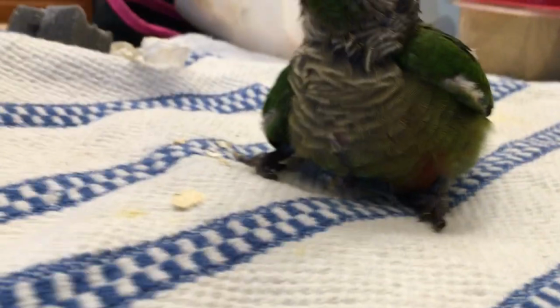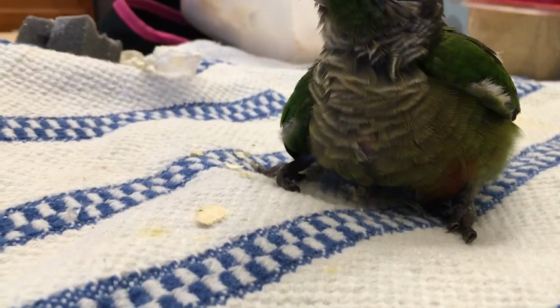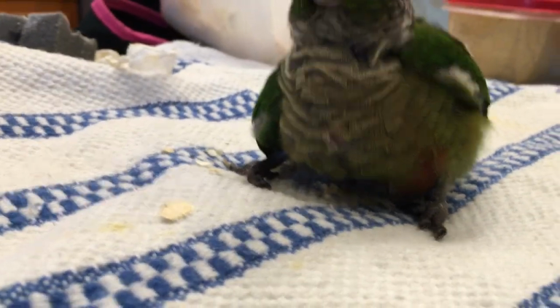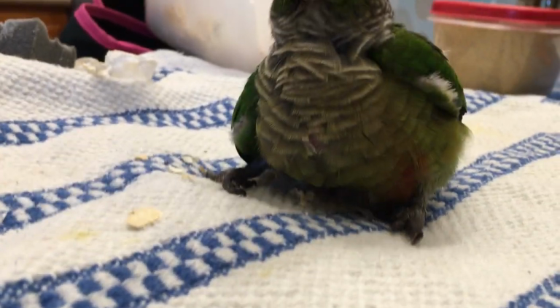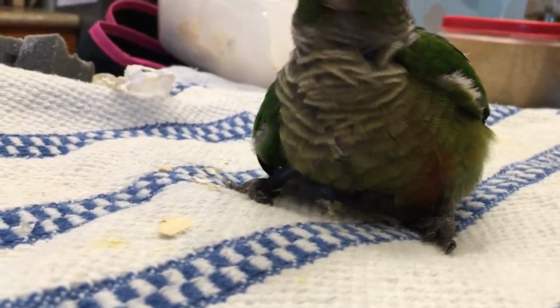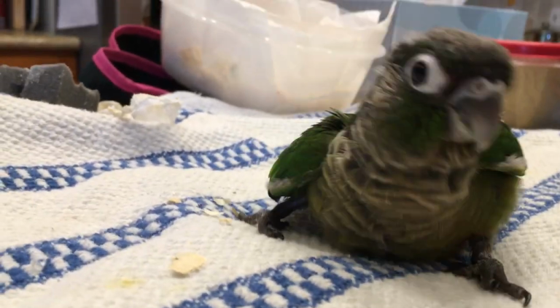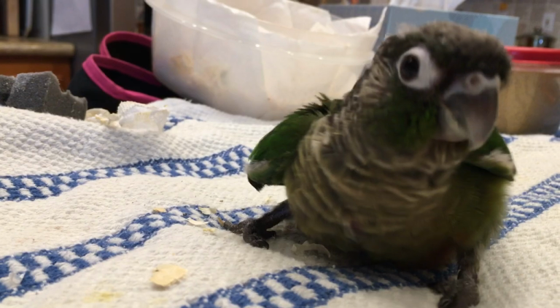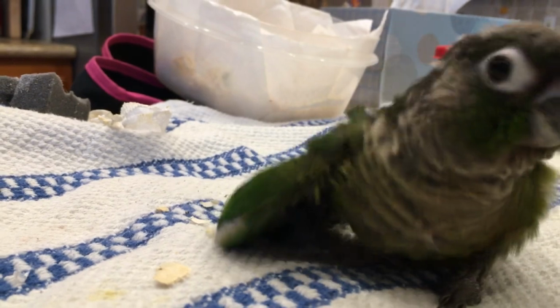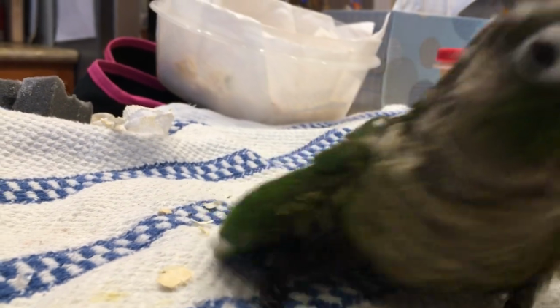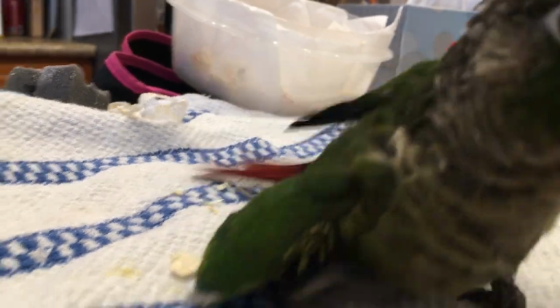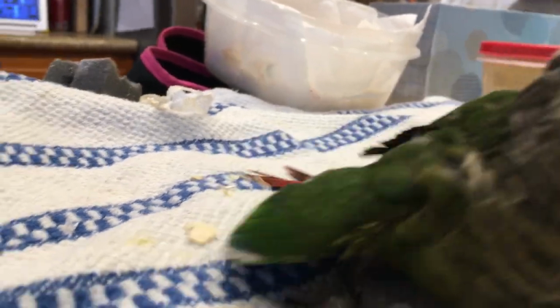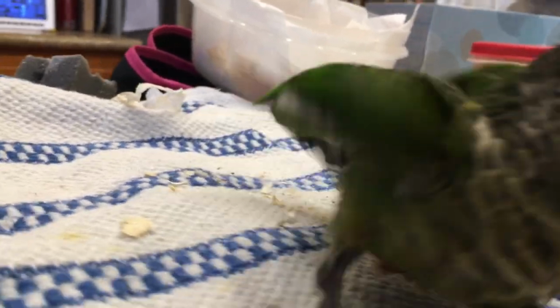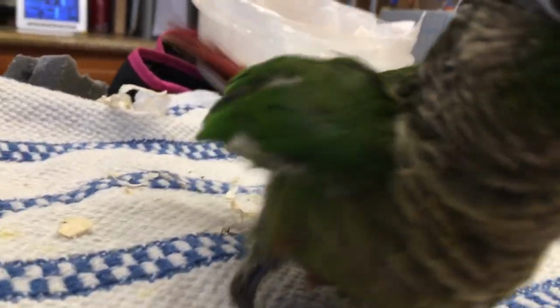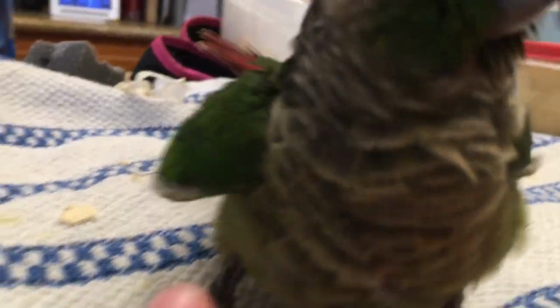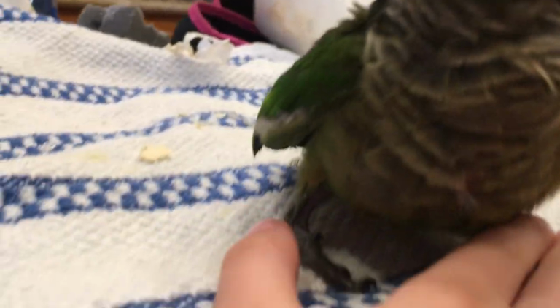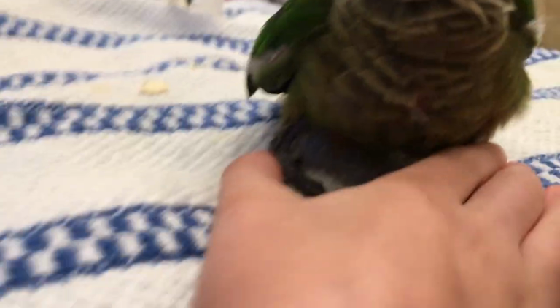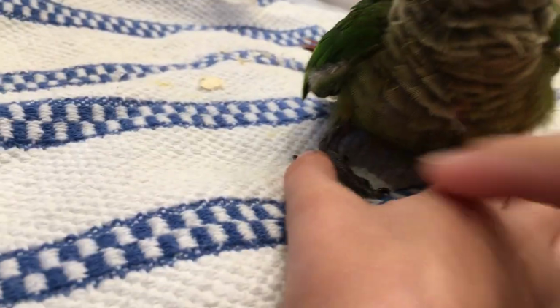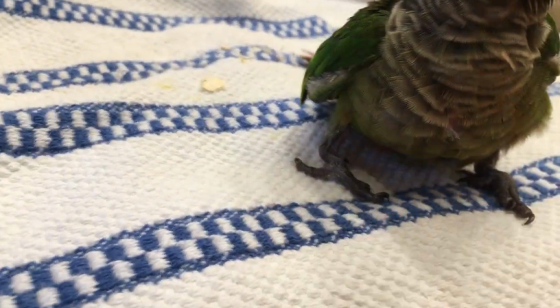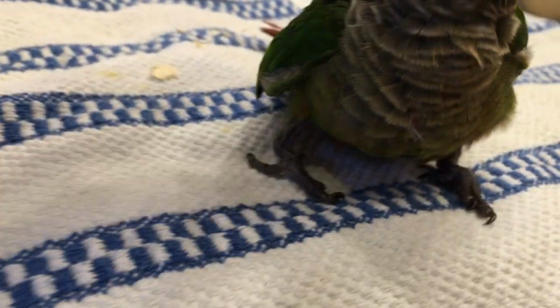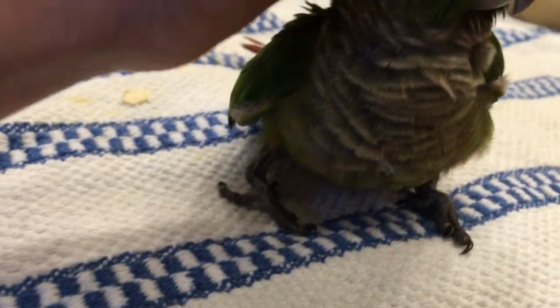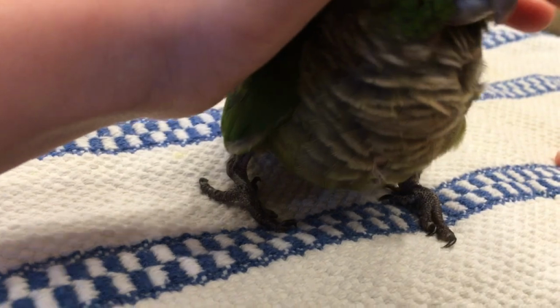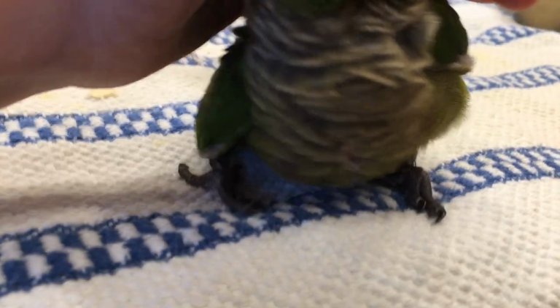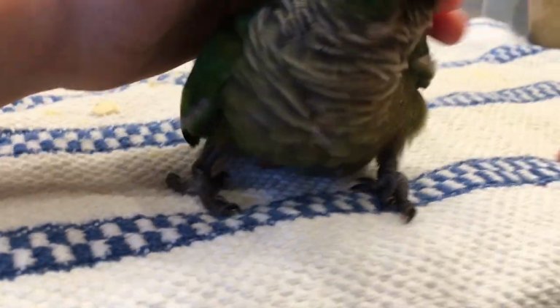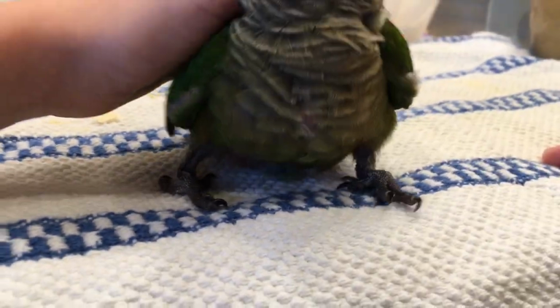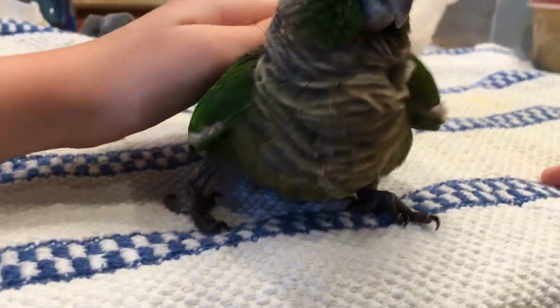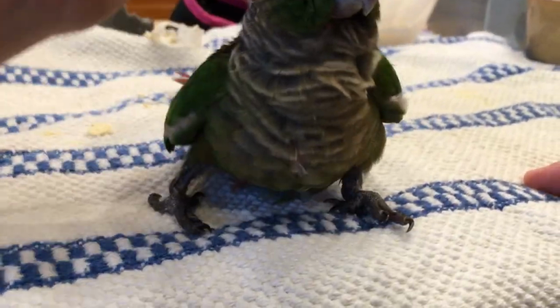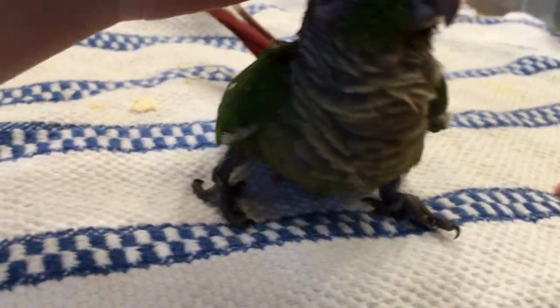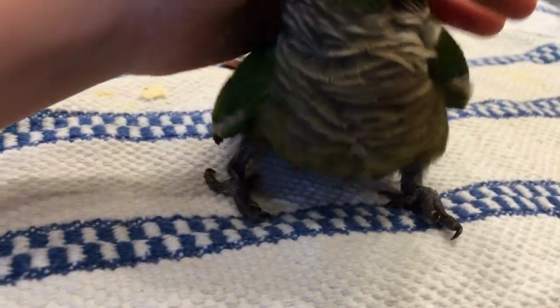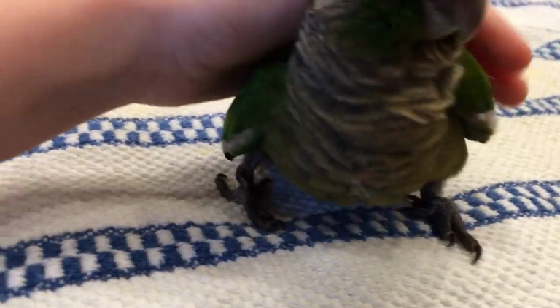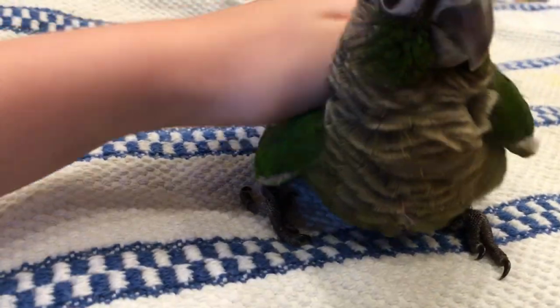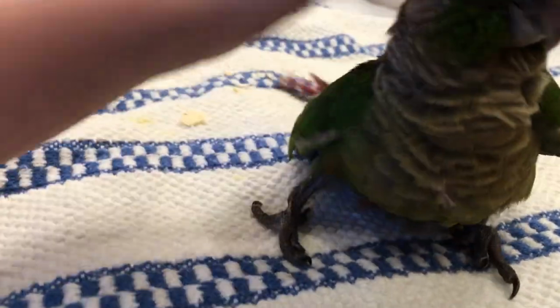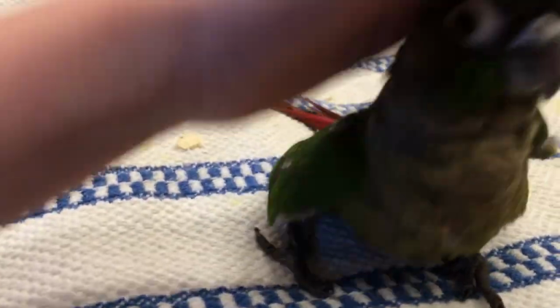They're definitely closer — they're not perfect, but it looks like he might be able to perch. They're close enough and the toes are good enough.